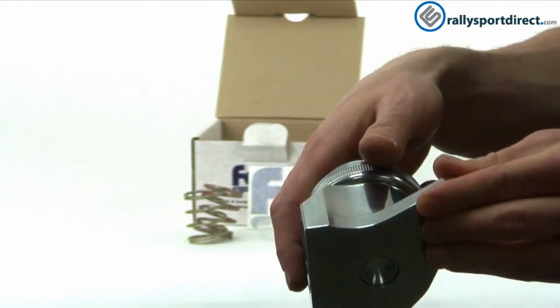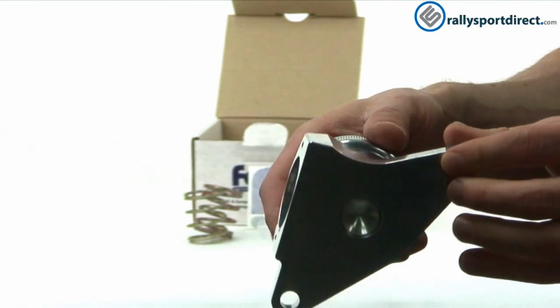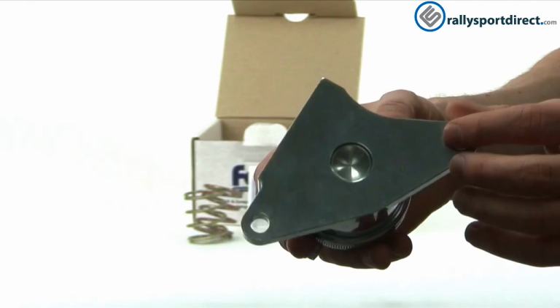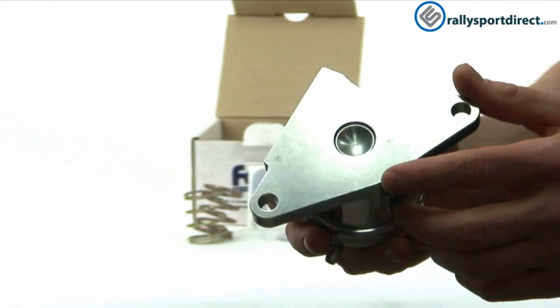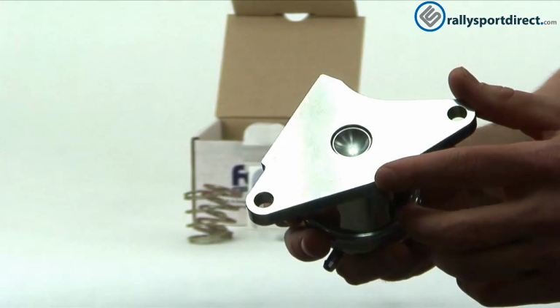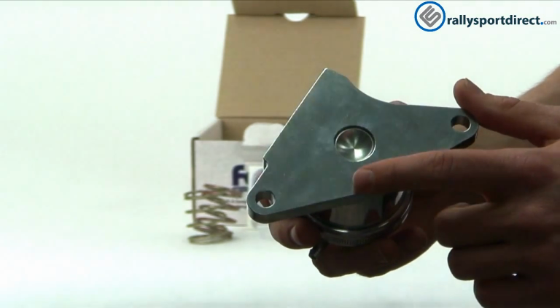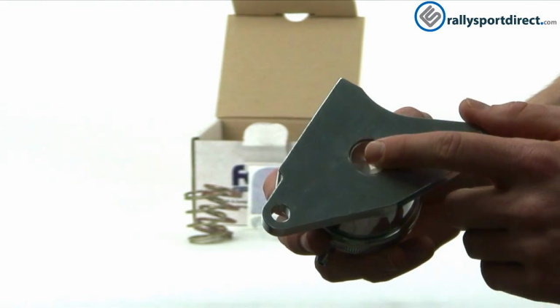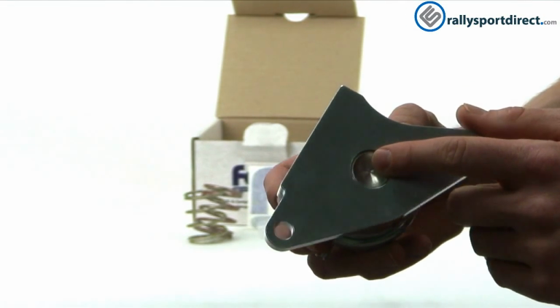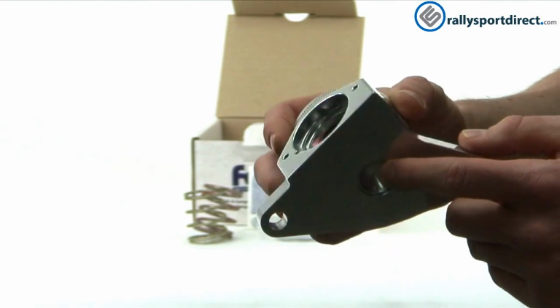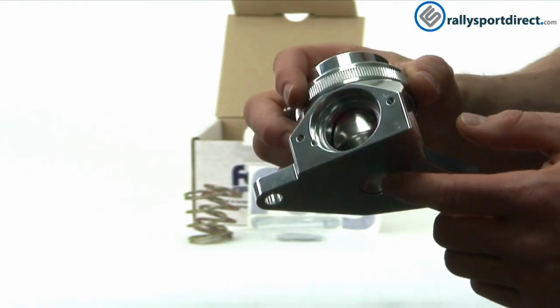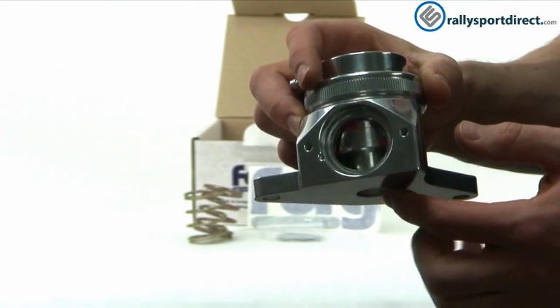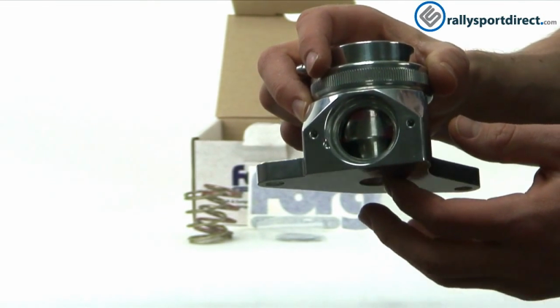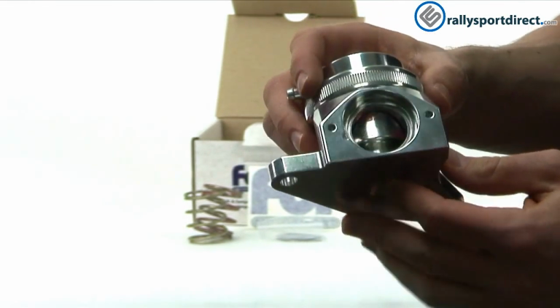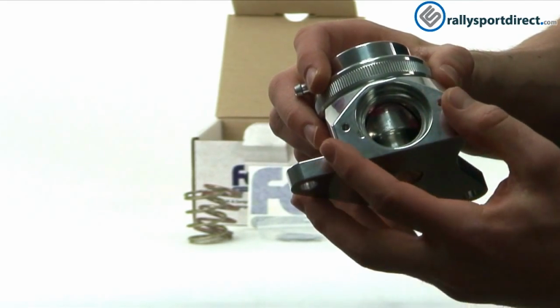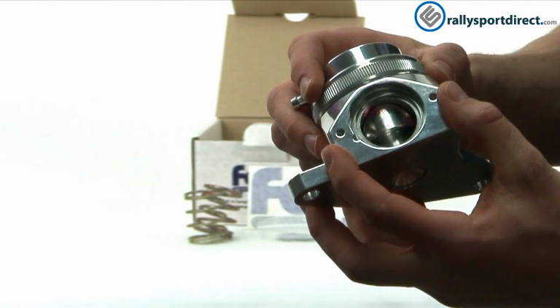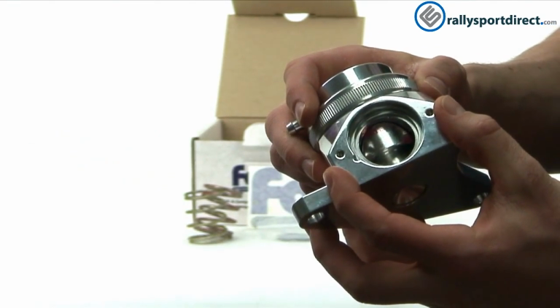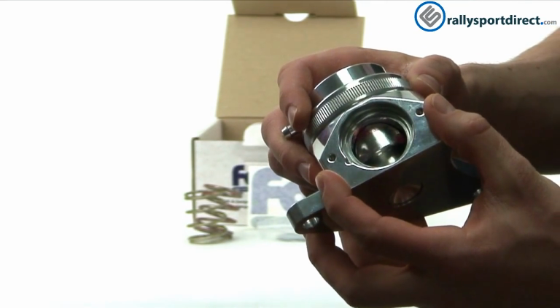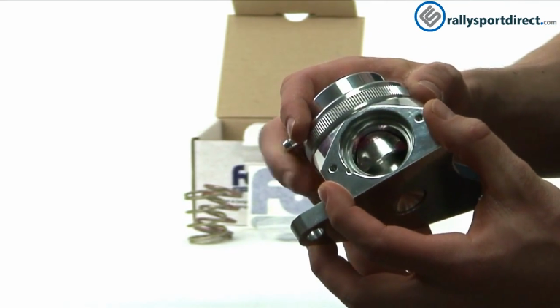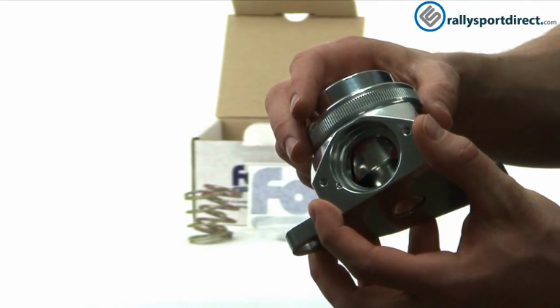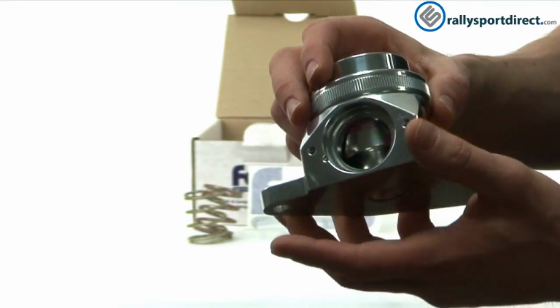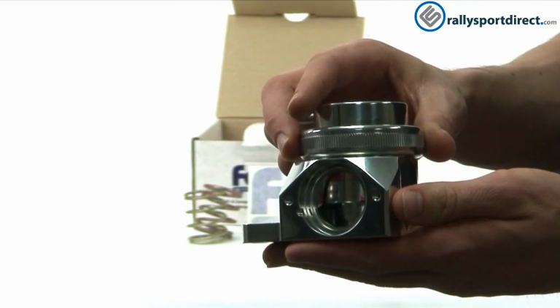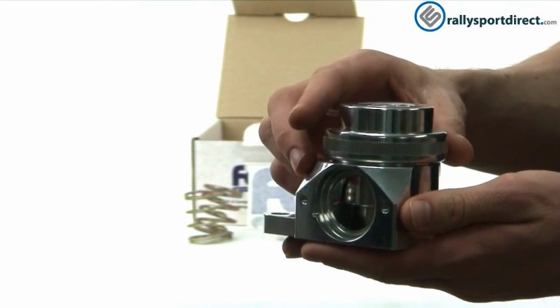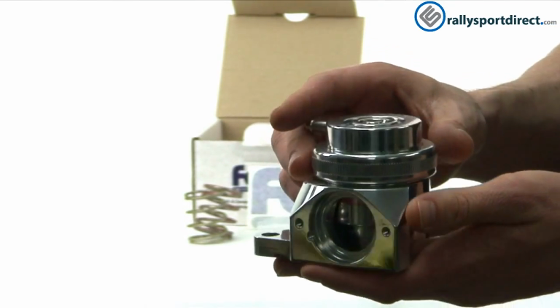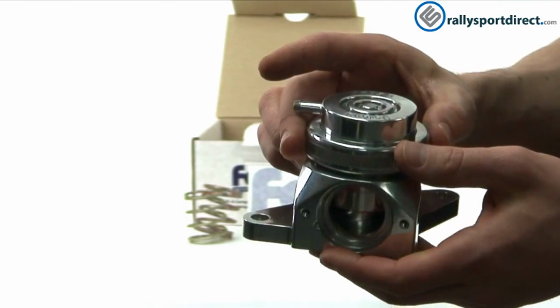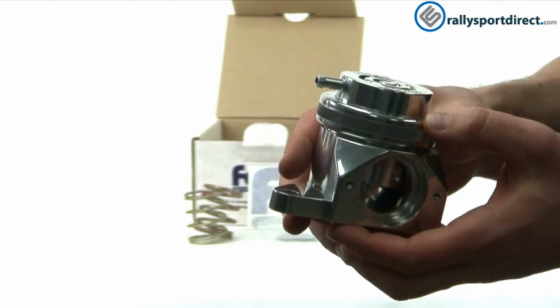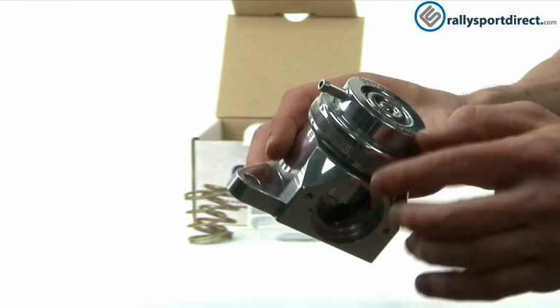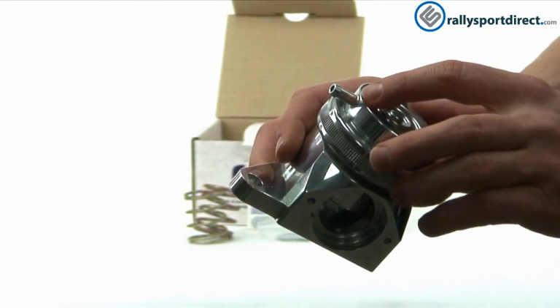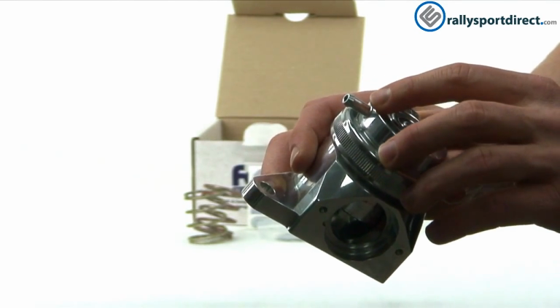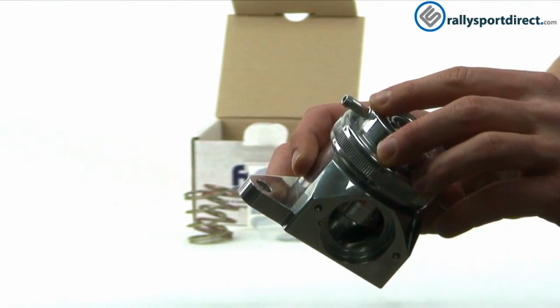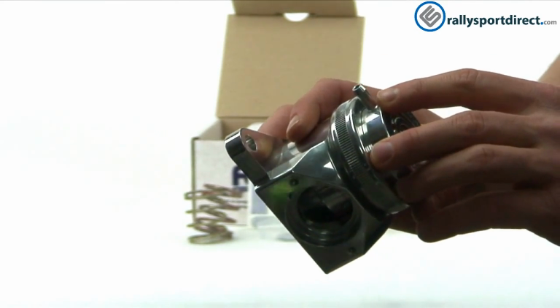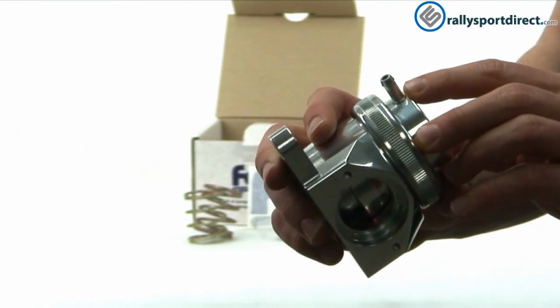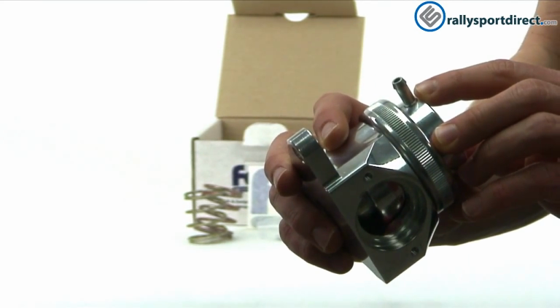I want to show you guys the bottom here so you can see the piston size. And then this is where we're going to hook on our stock elbow, so you will need that to install this. Up here at the top we have our vacuum or boost nipple right there.